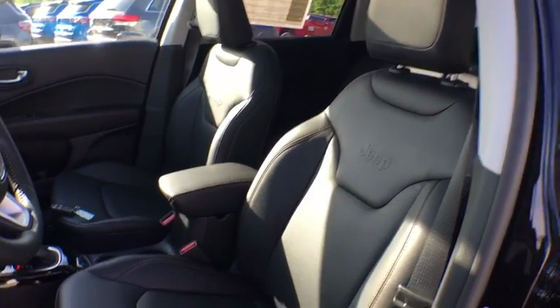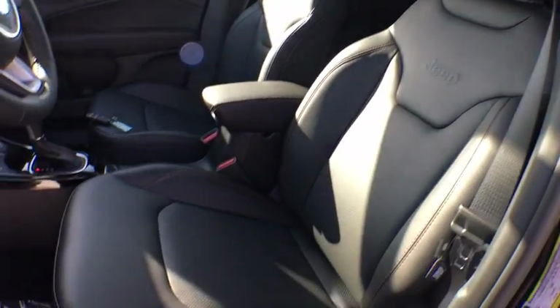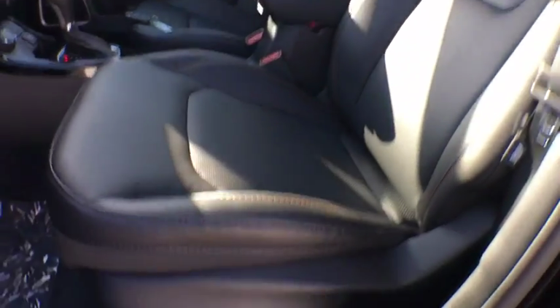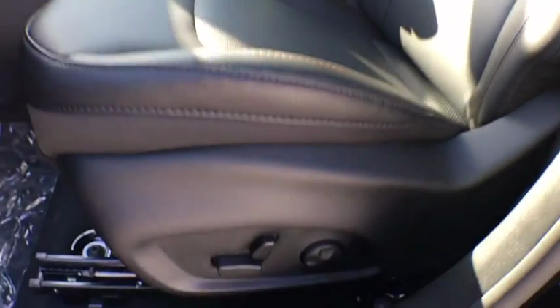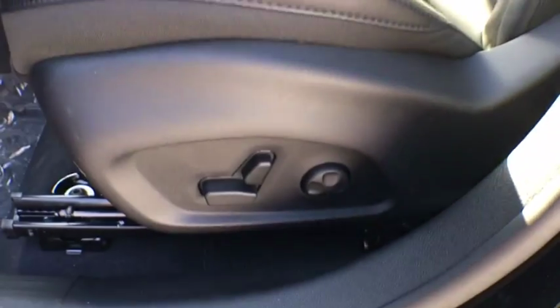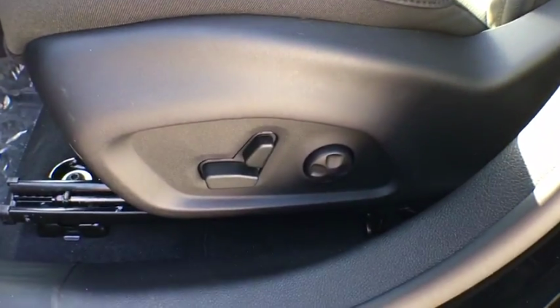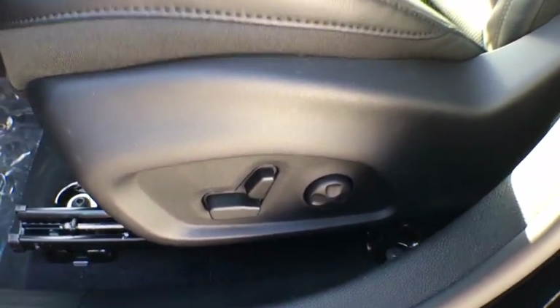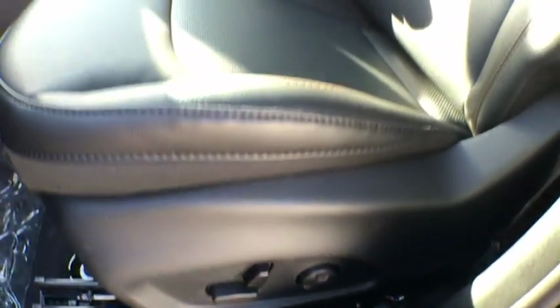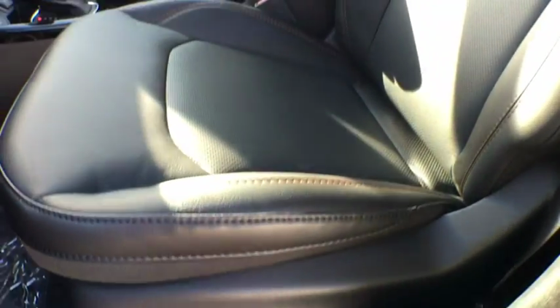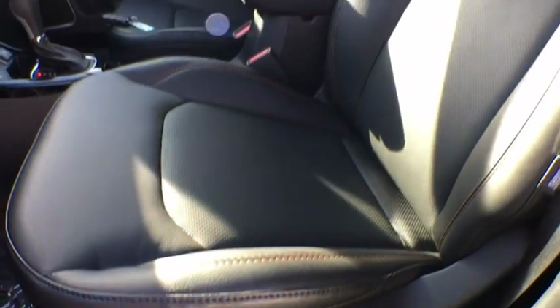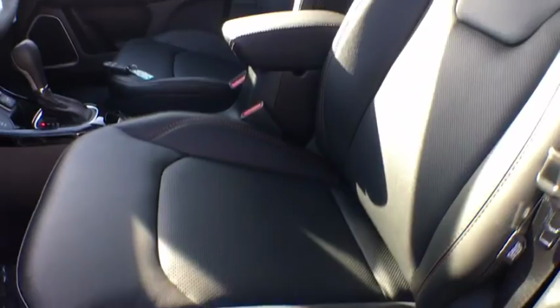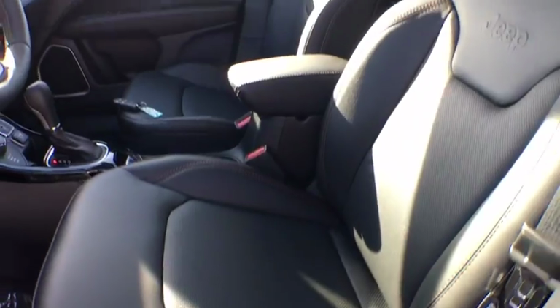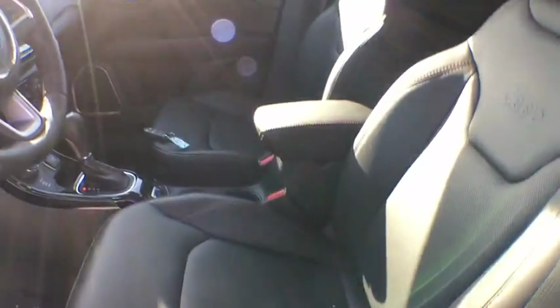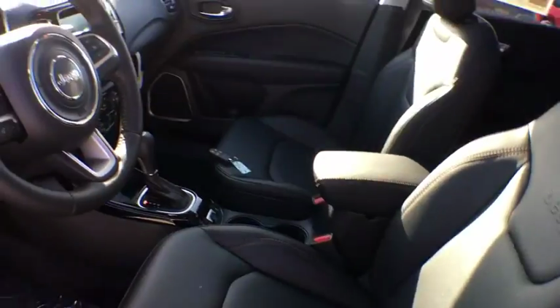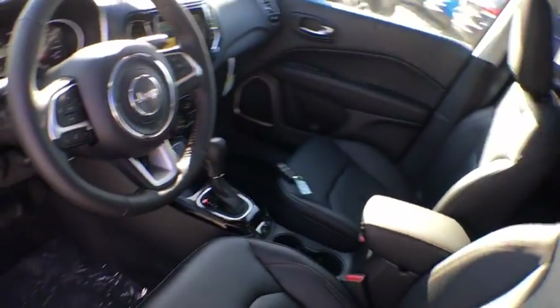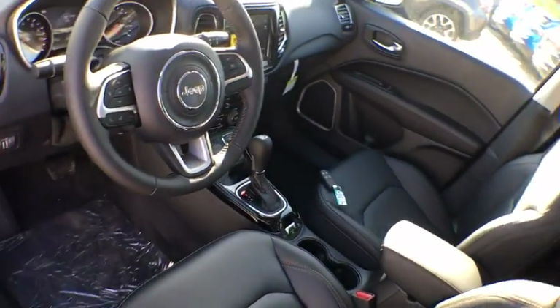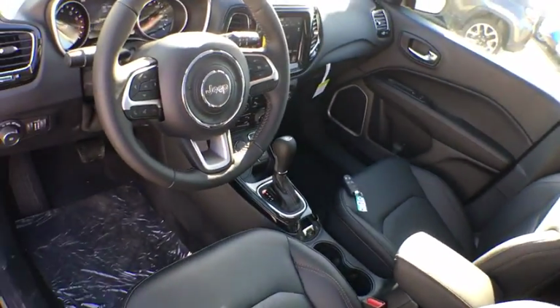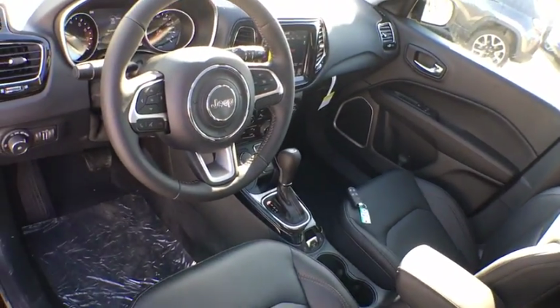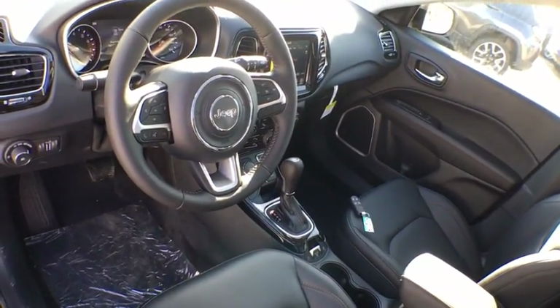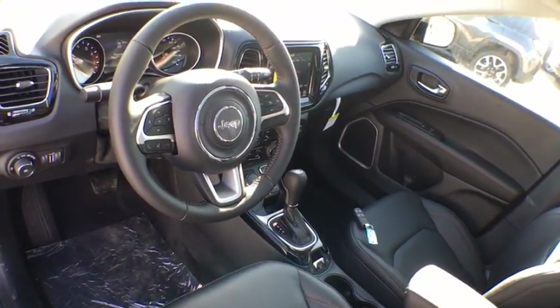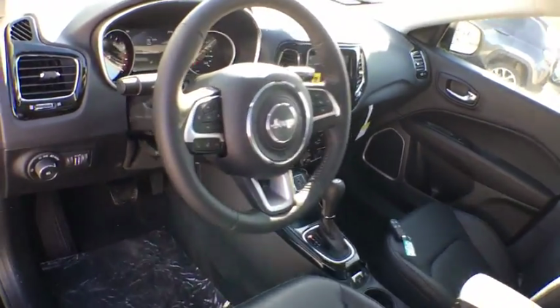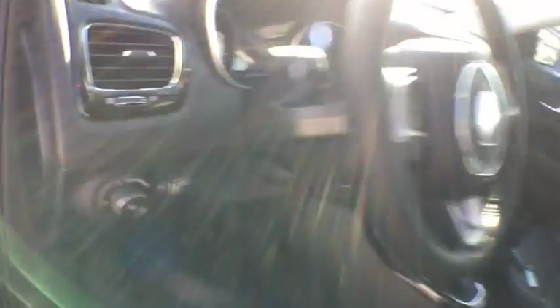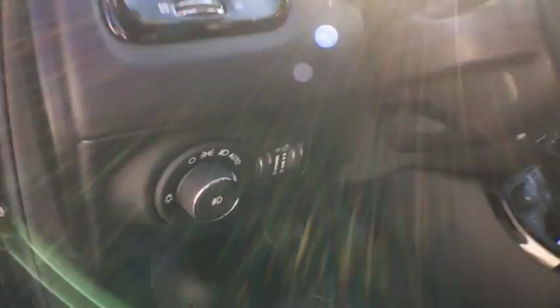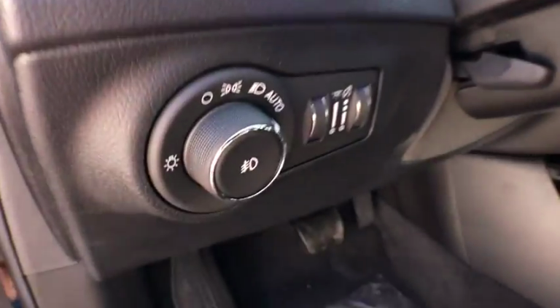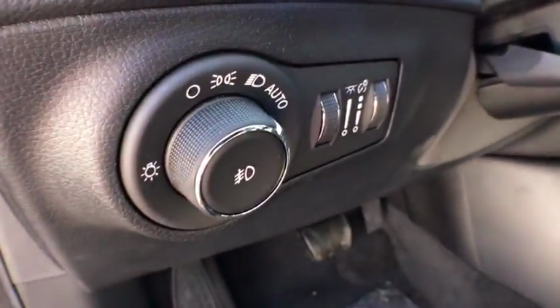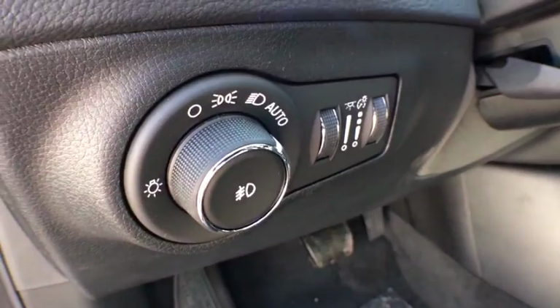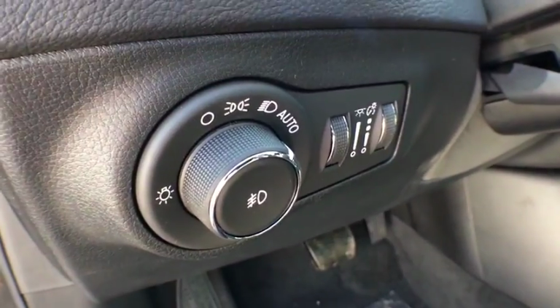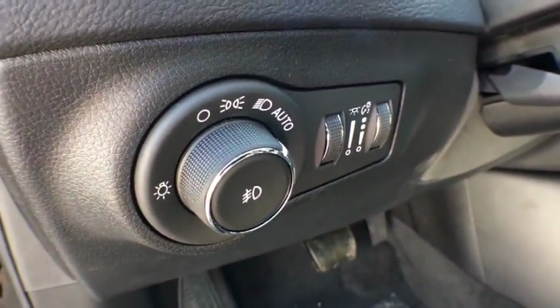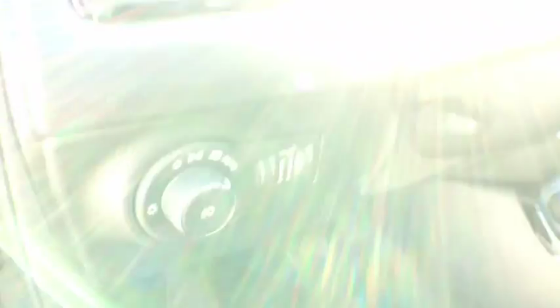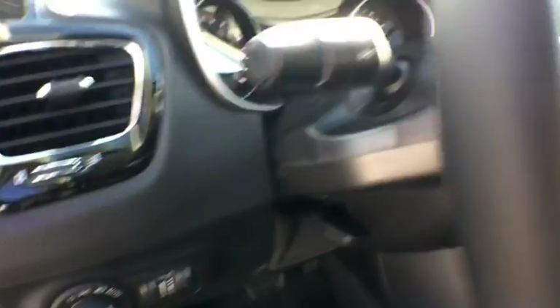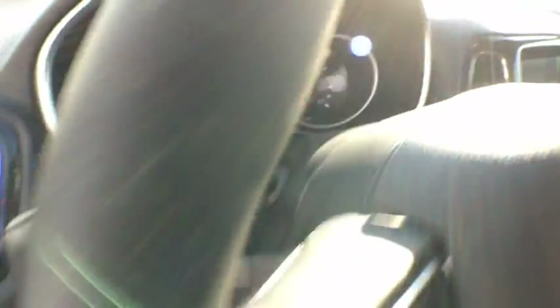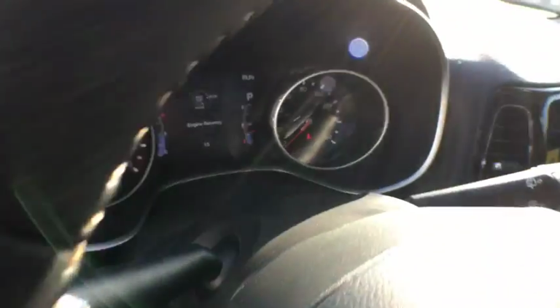Leather-wrapped steering wheel, Bluetooth, adjustable steering wheel, power steering, cruise control, four-wheel drive, keyless start, auto-dimming rear-view mirror, four-wheel disc brakes, floor mats, aluminum wheels.